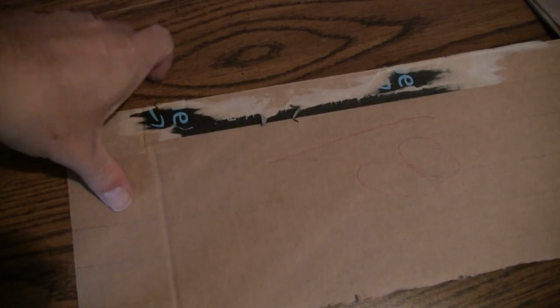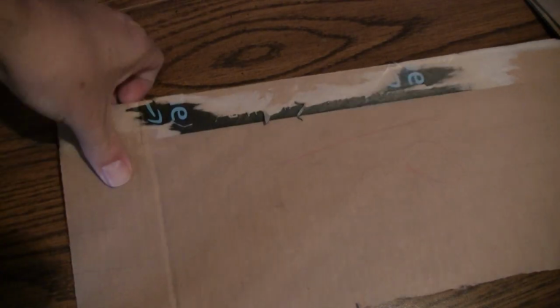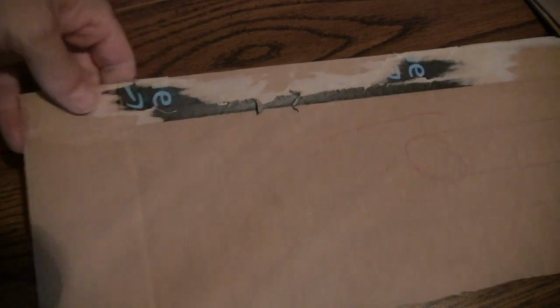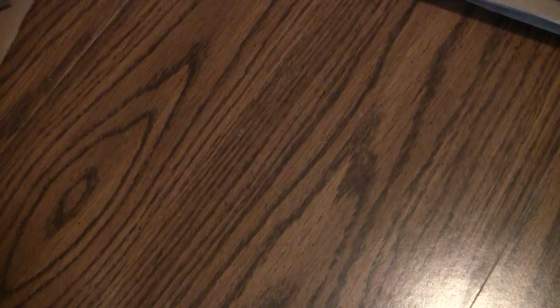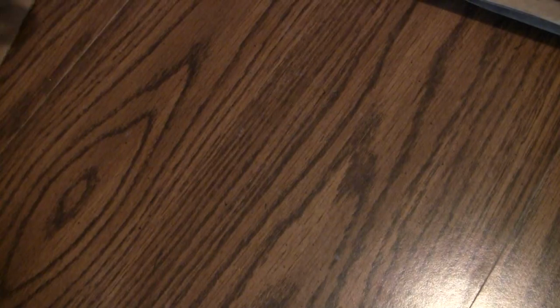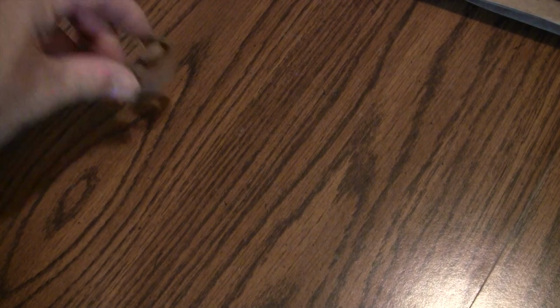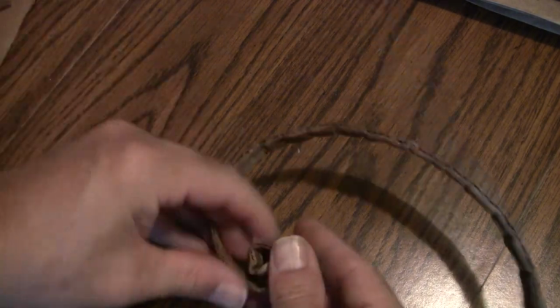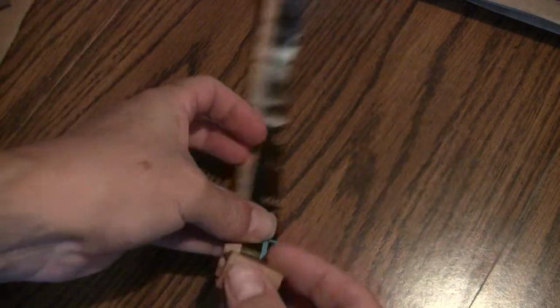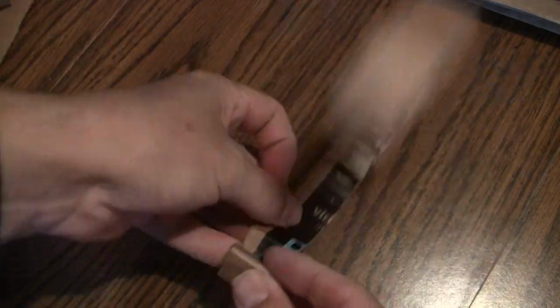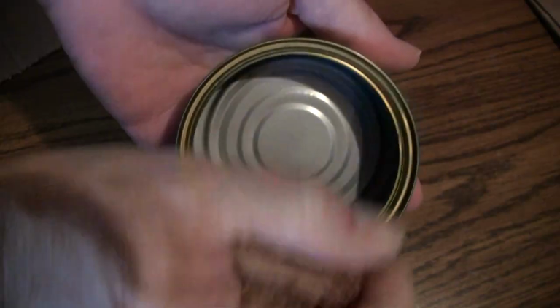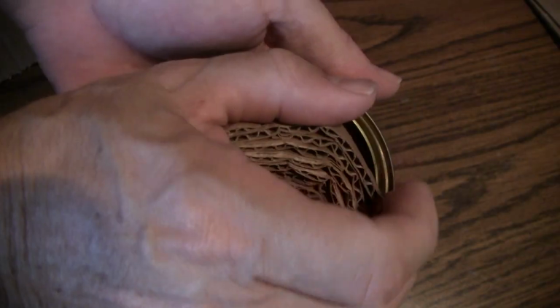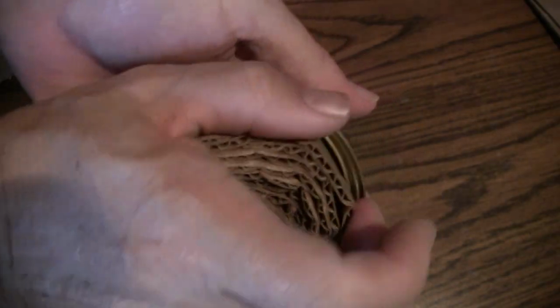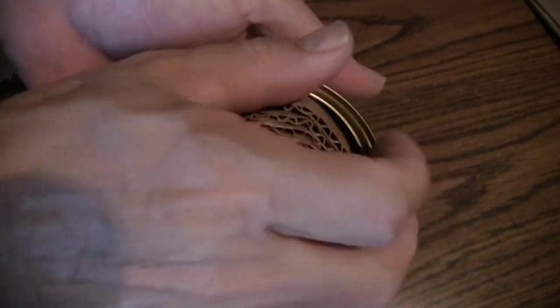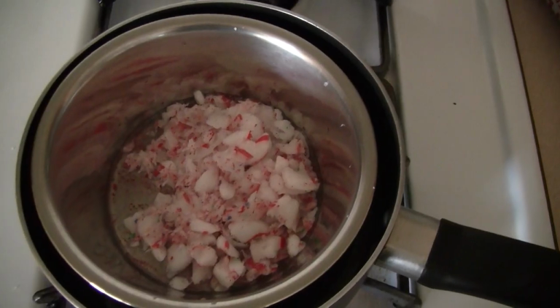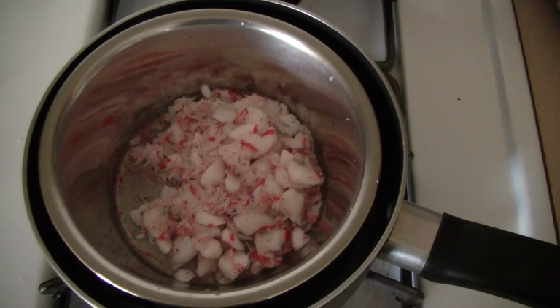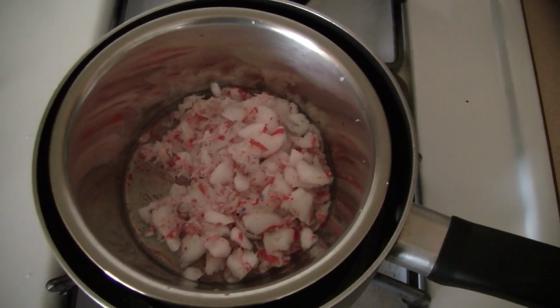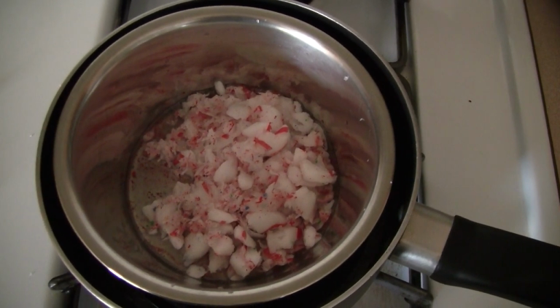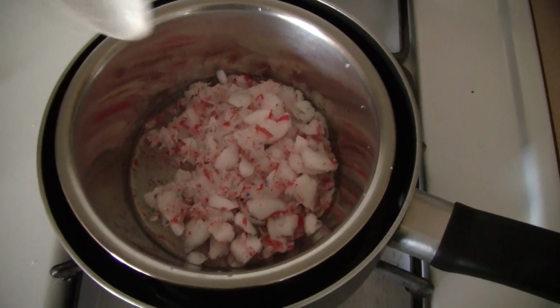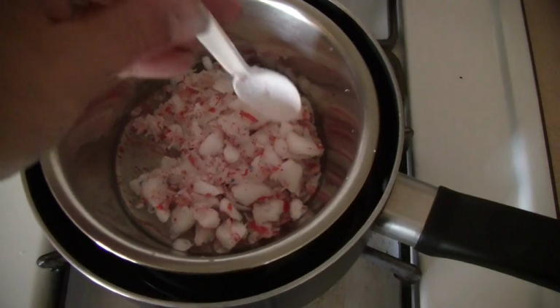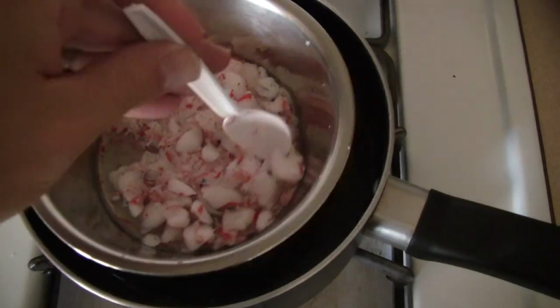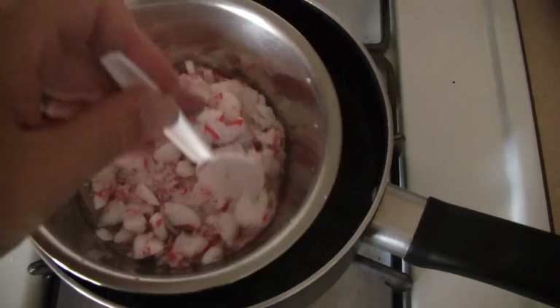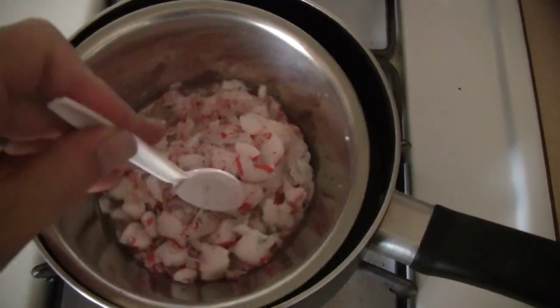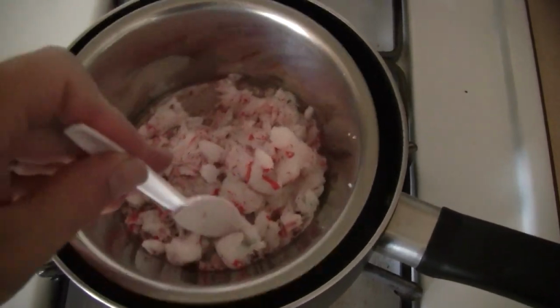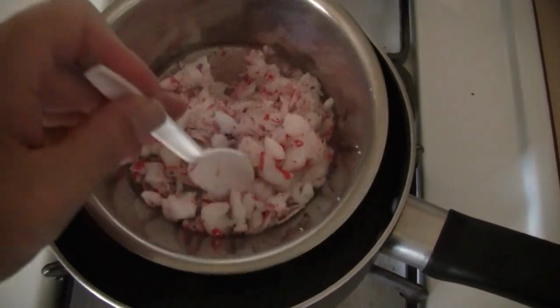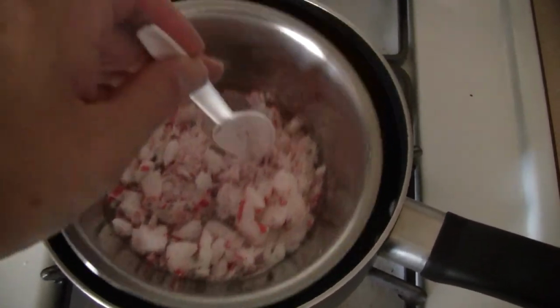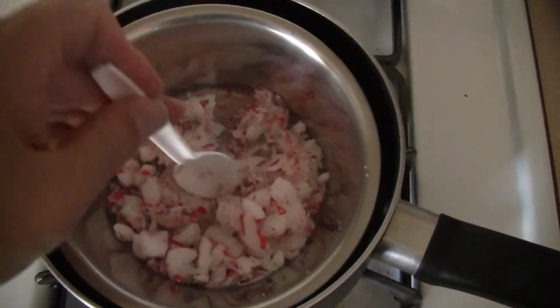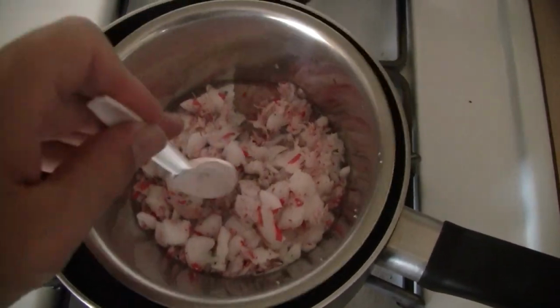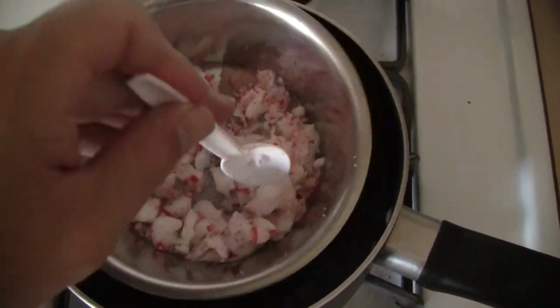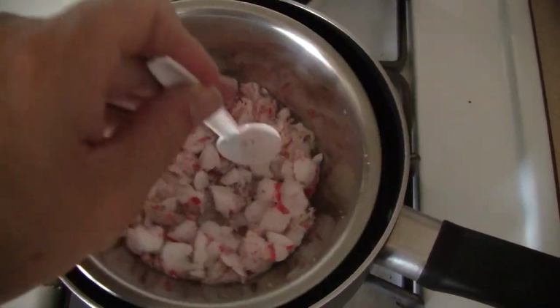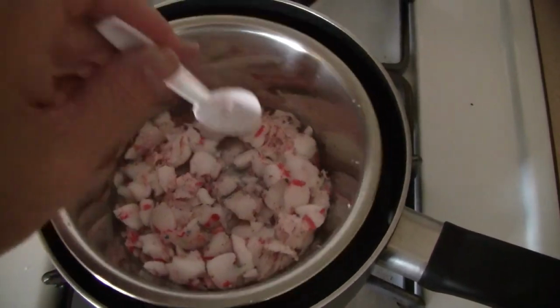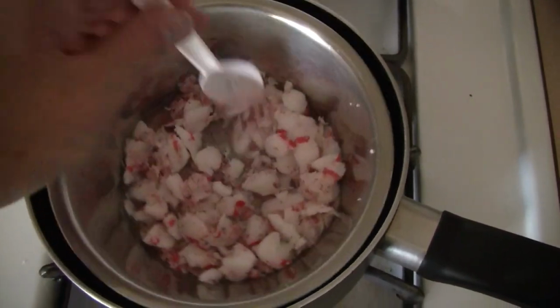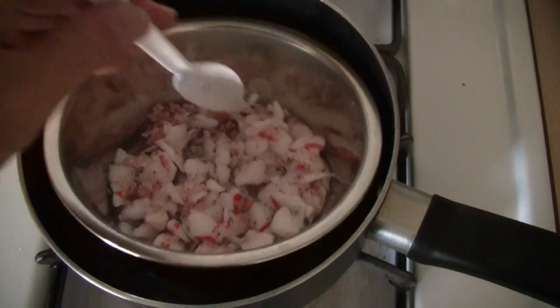Start off by cutting the cardboard into strips, then roll them up and stuff them in the can like this. Now melt the candle wax. The quickest way to do this is to boil water in one pan and put another pan with the candle wax in it so it will melt quickly.